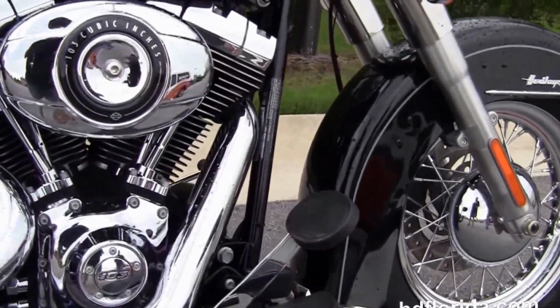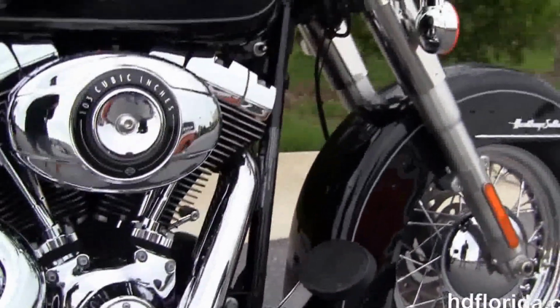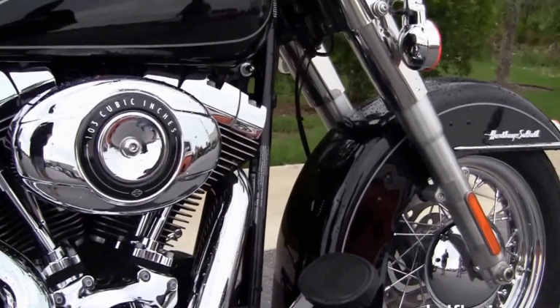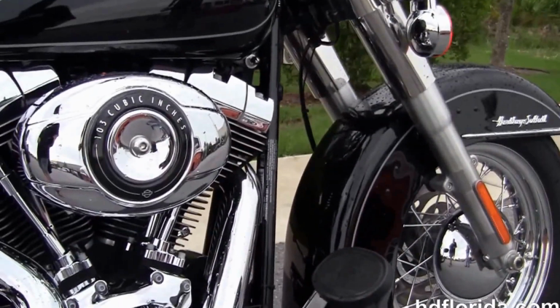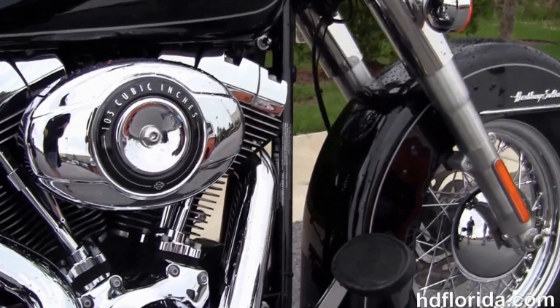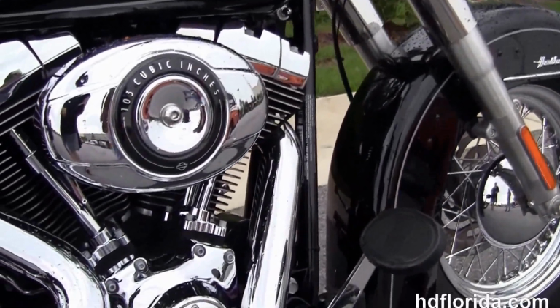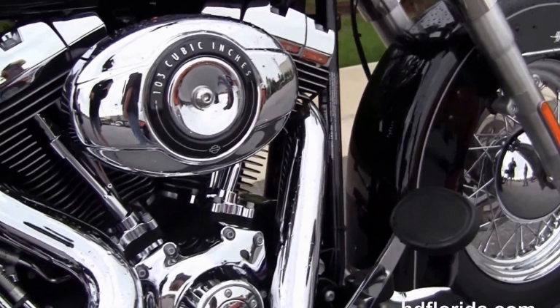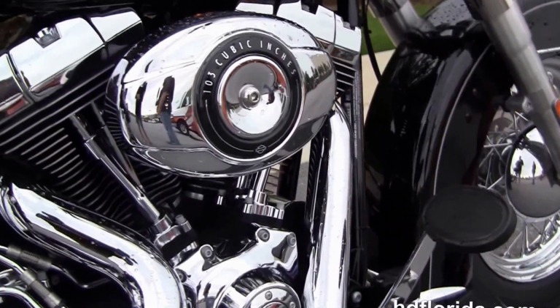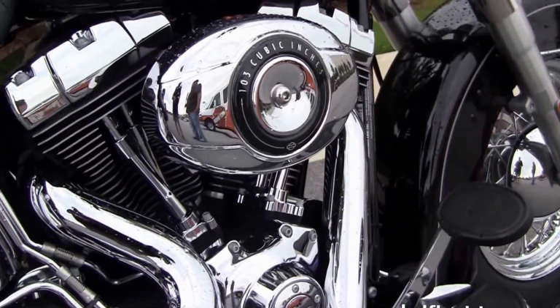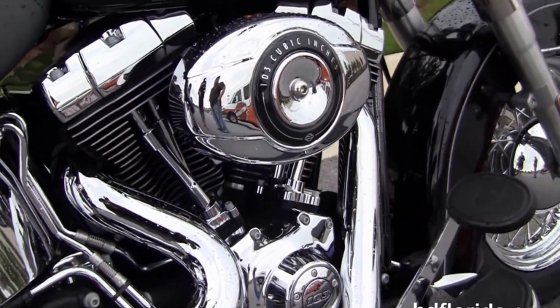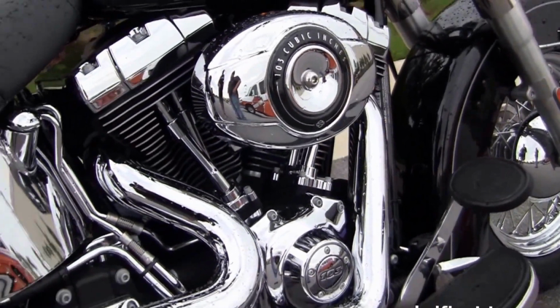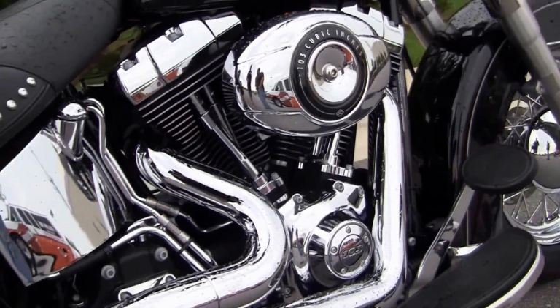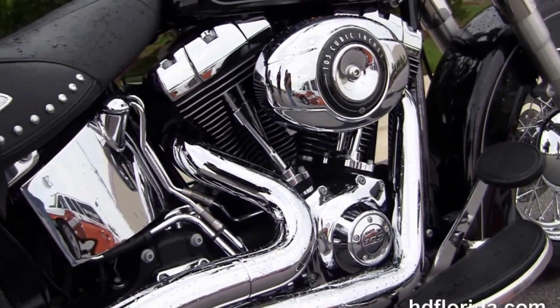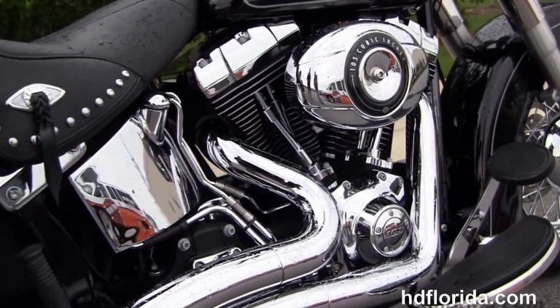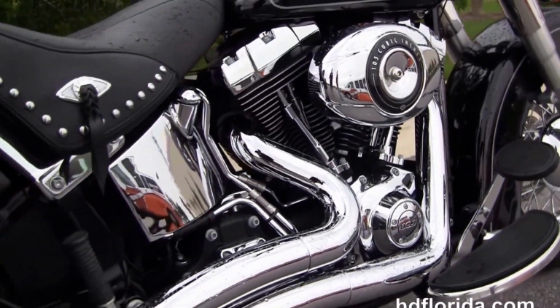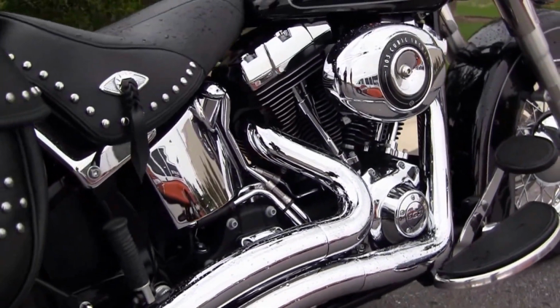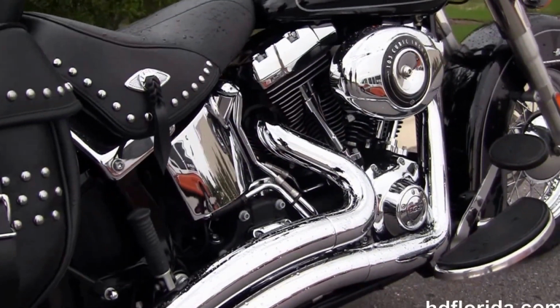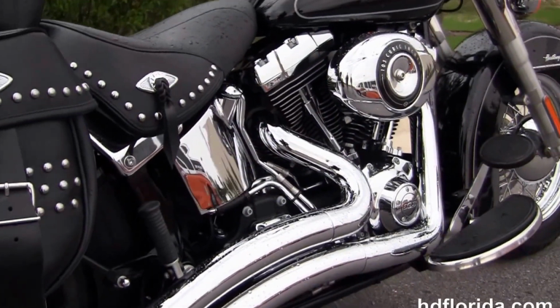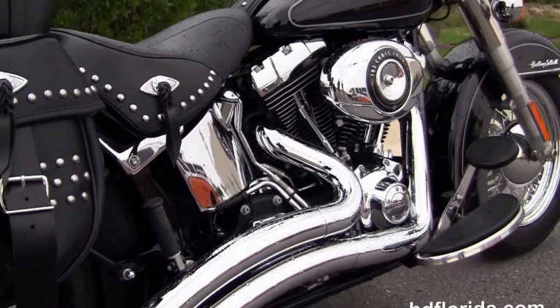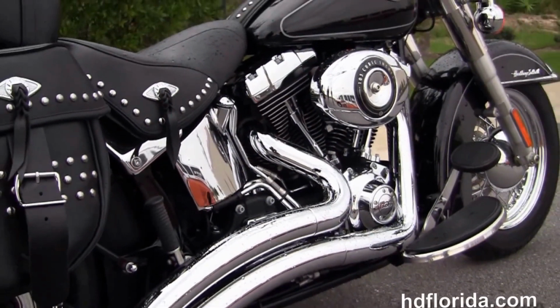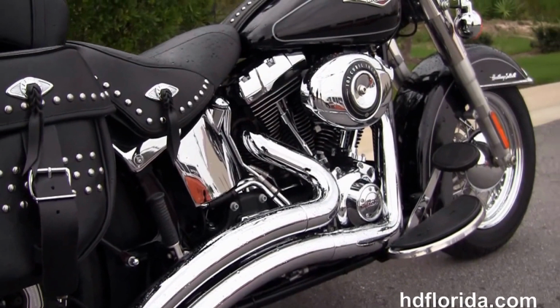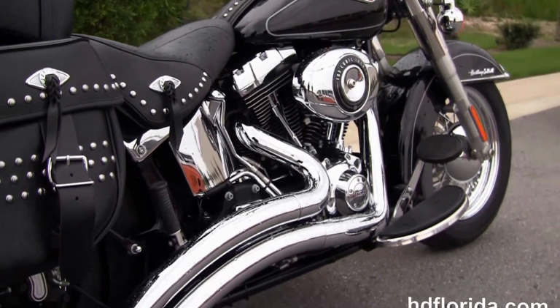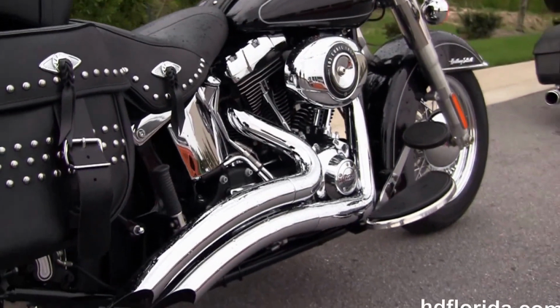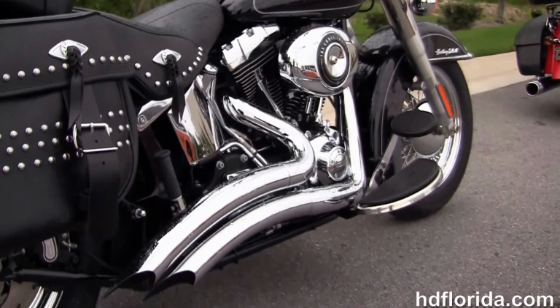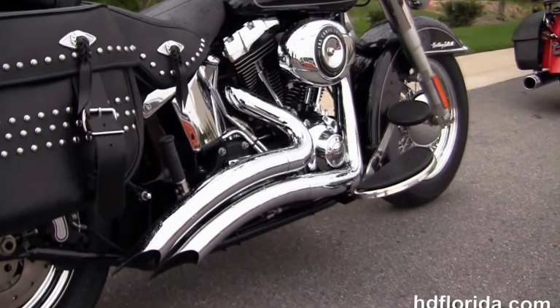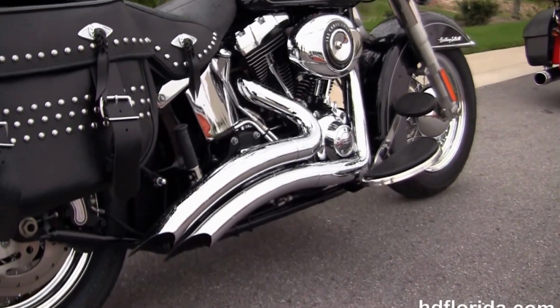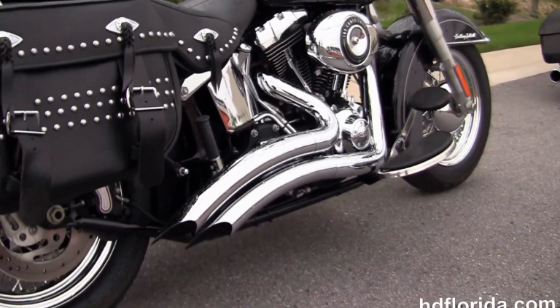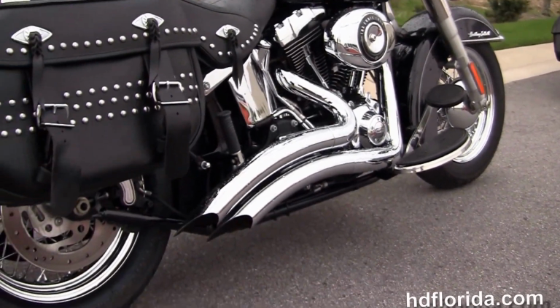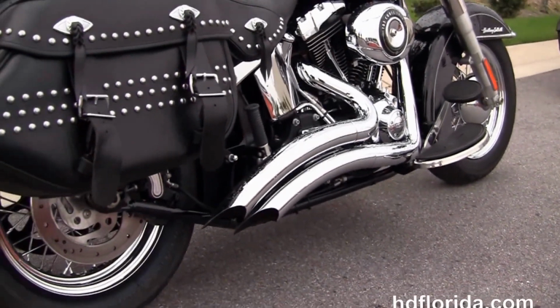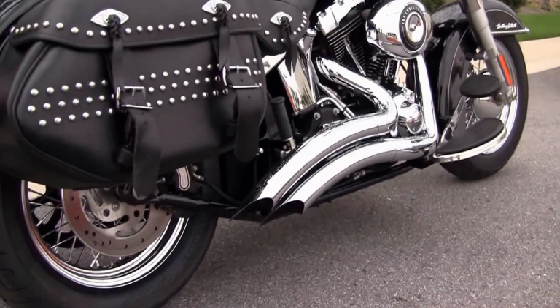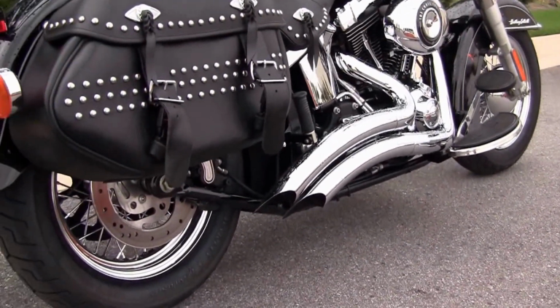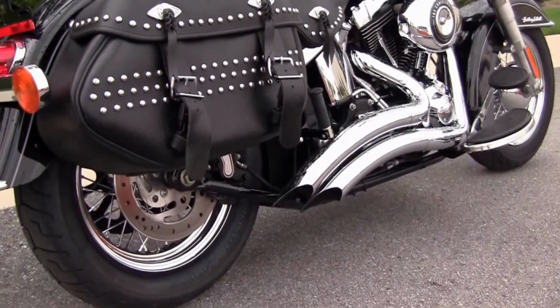This bike has a counterbalanced 103 cubic inch twin cam engine. It's got a six-speed transmission, the upgraded high-flow air cleaner kit with the upgraded stage one fuel mapping, and the upgraded Vance and Hines big radius downturn exhaust.